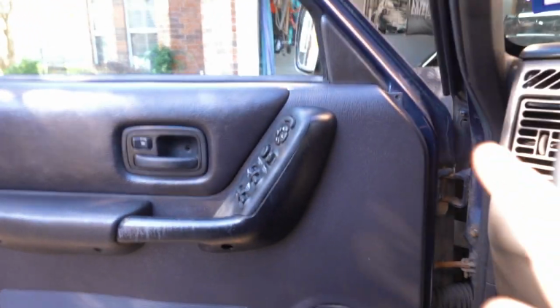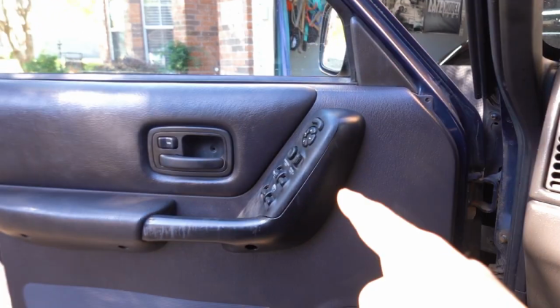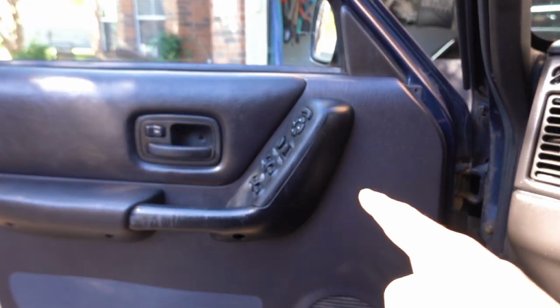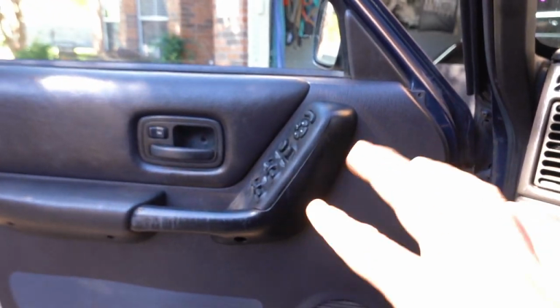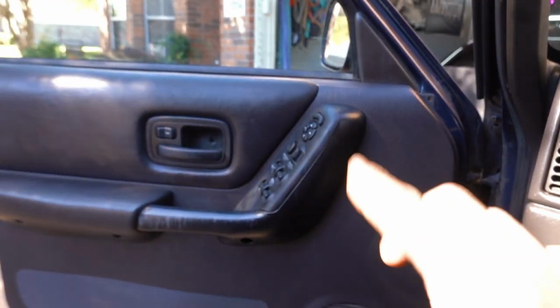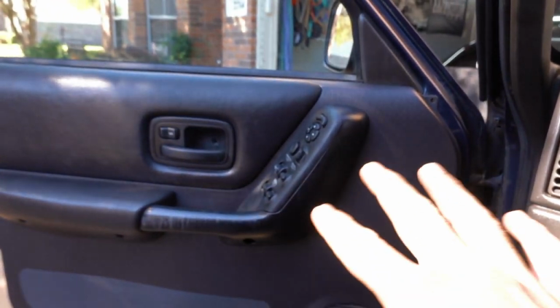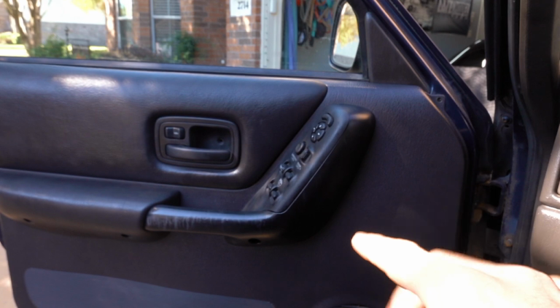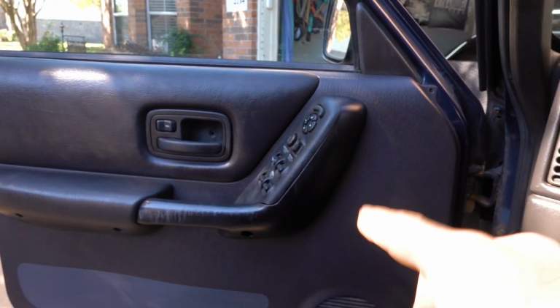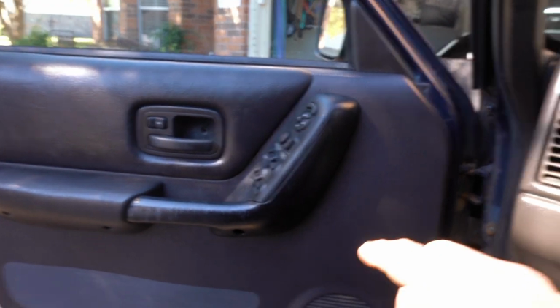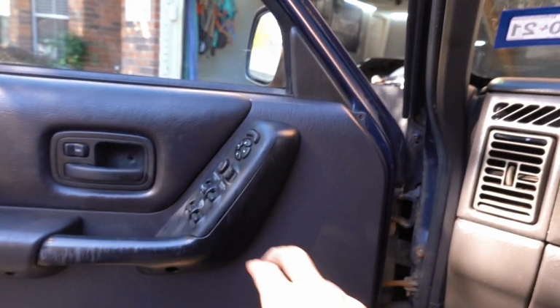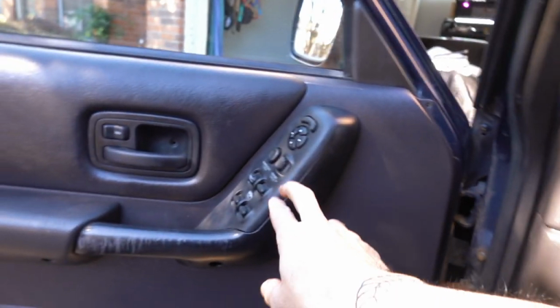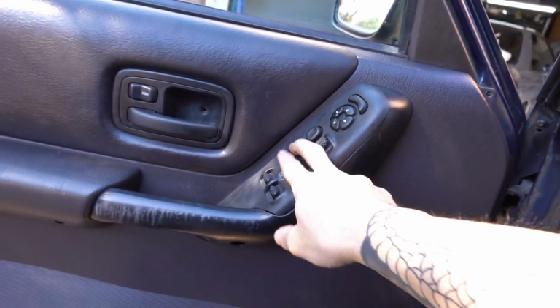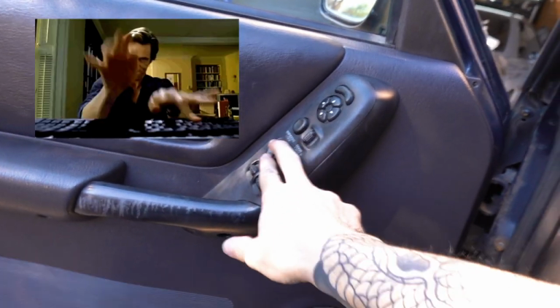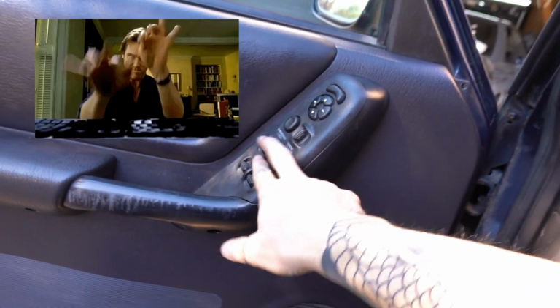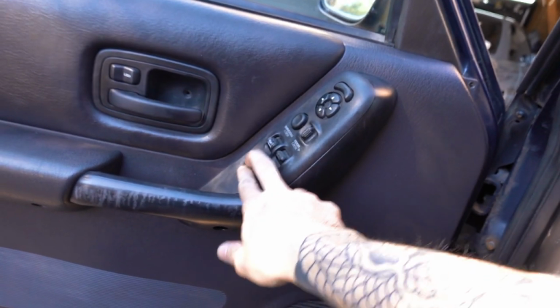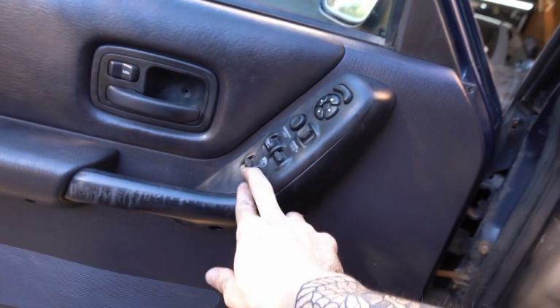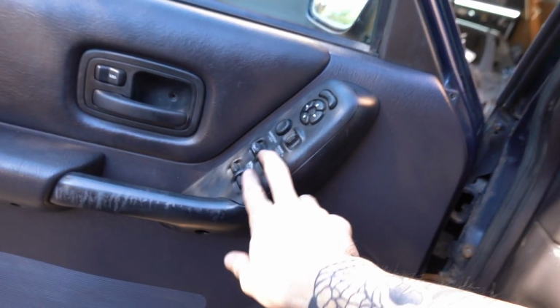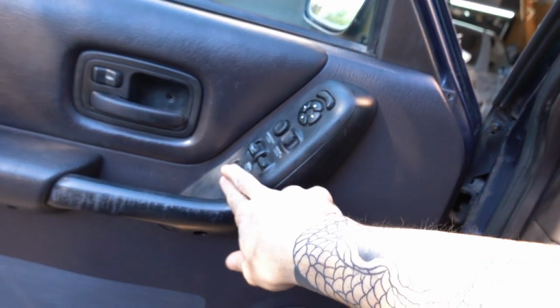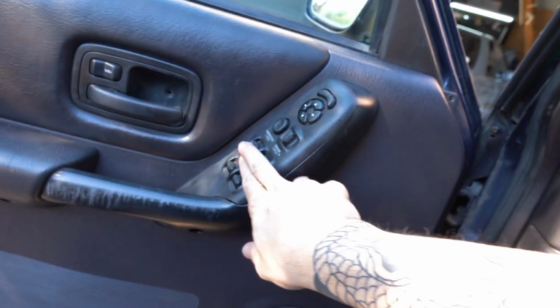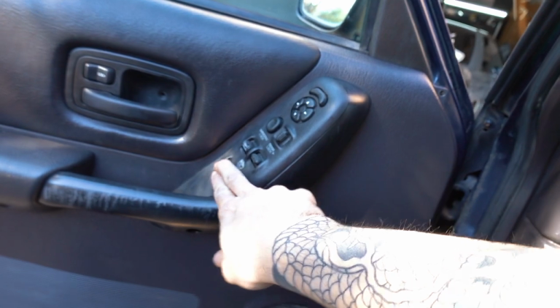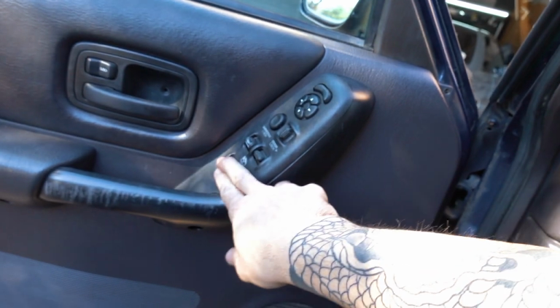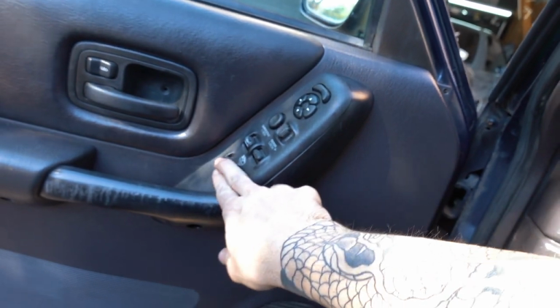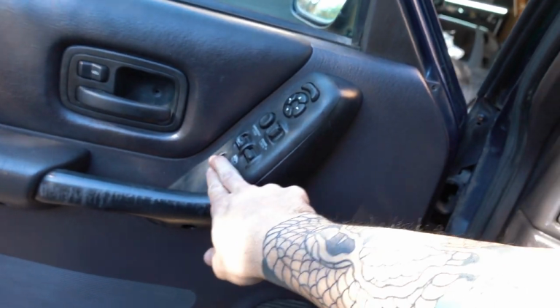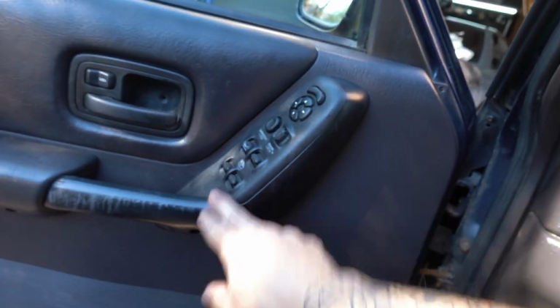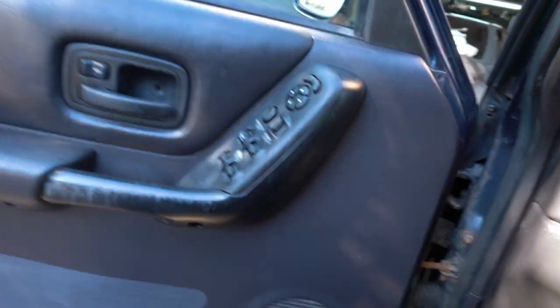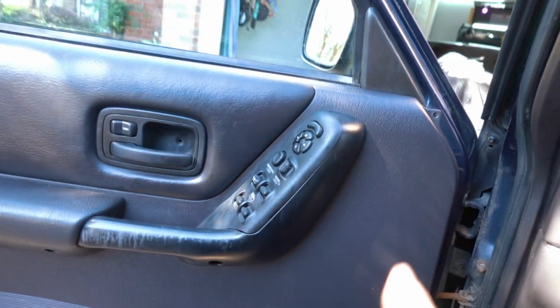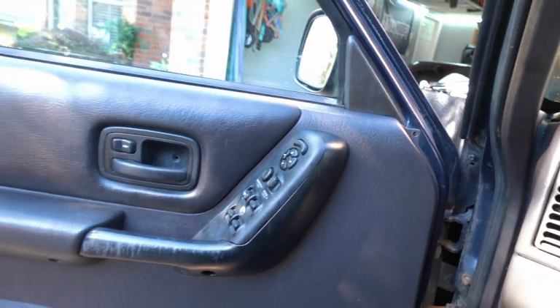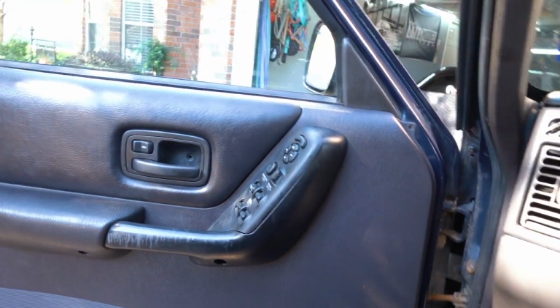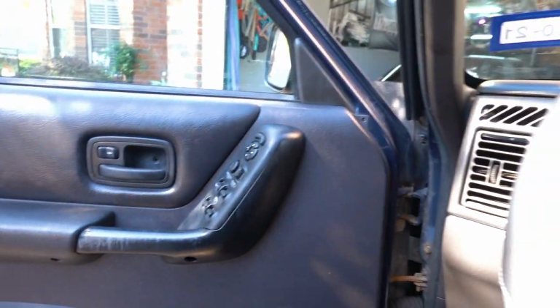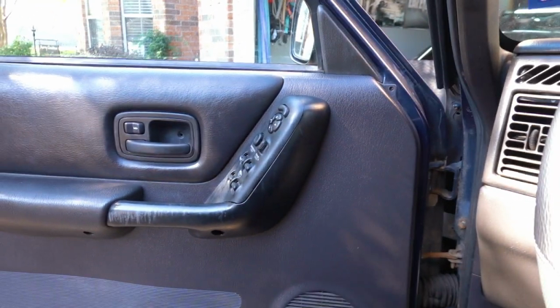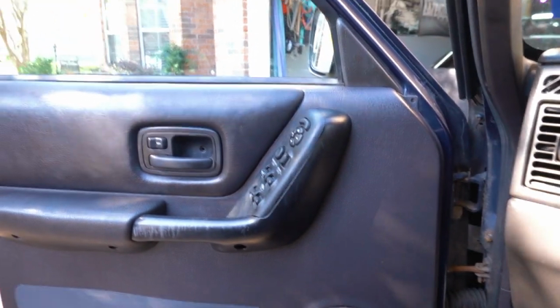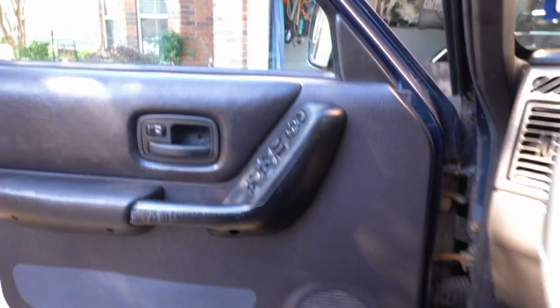Step number one would be to go look at your switch and make sure the switch isn't broken itself — make sure it's actually functioning like it should. You know, it clicks and everything, it feels tight and solid.